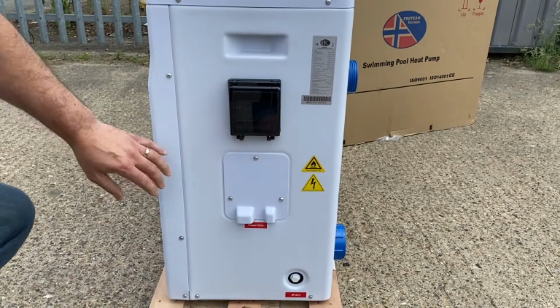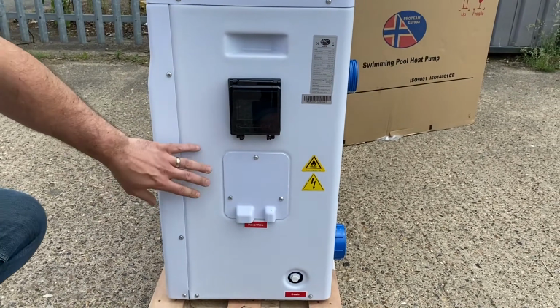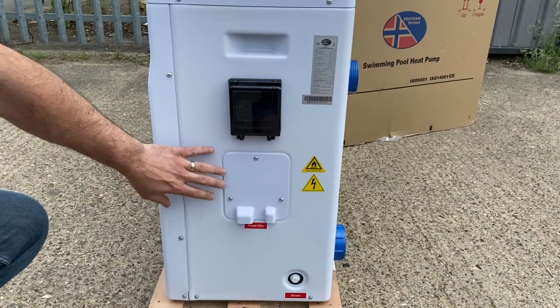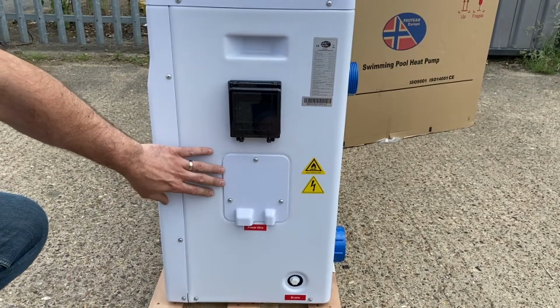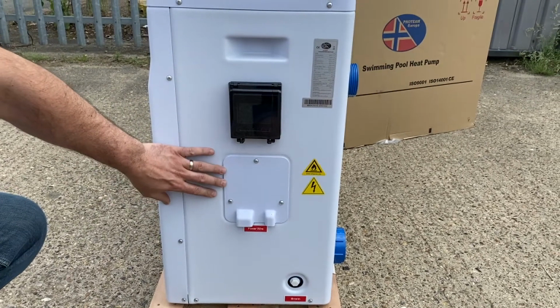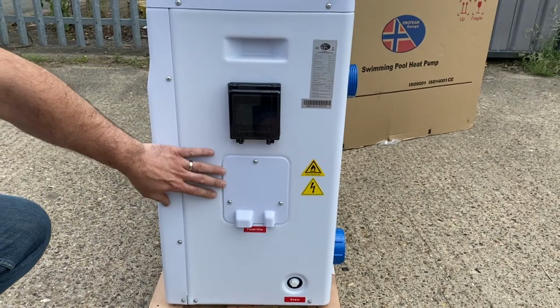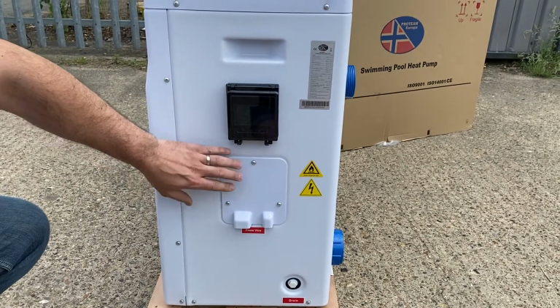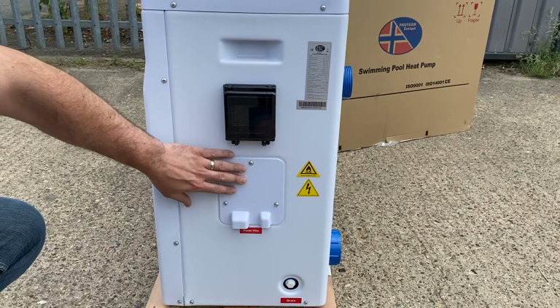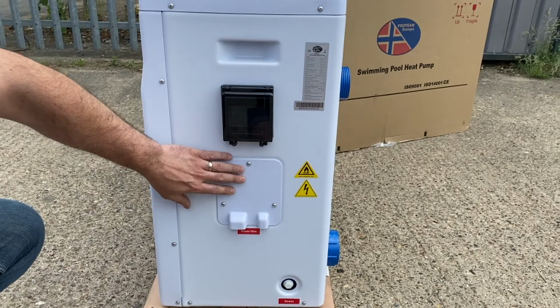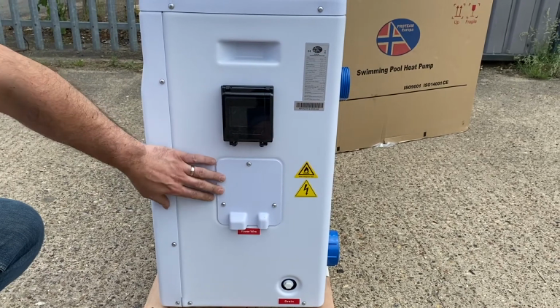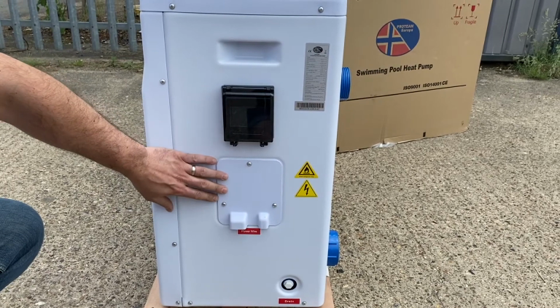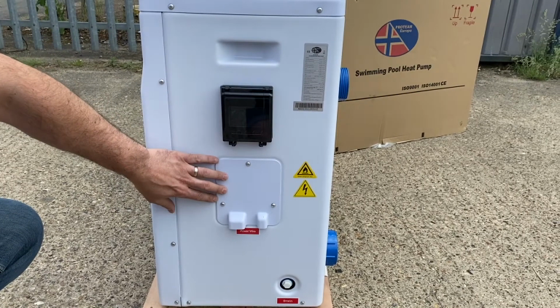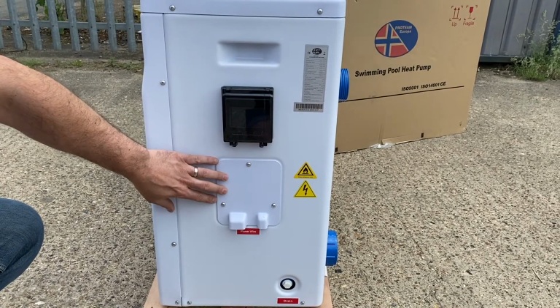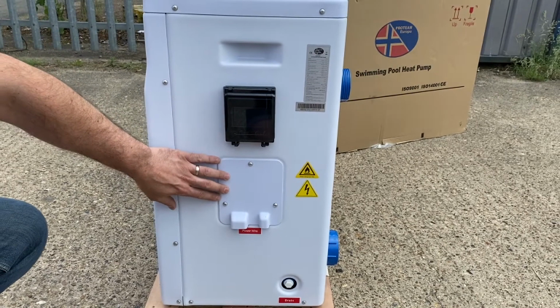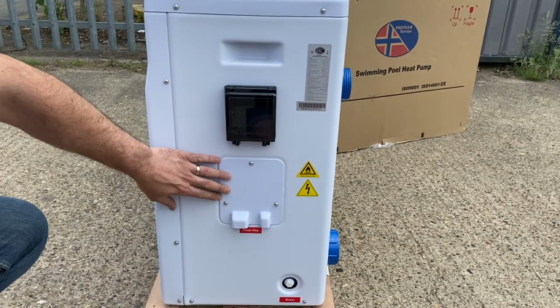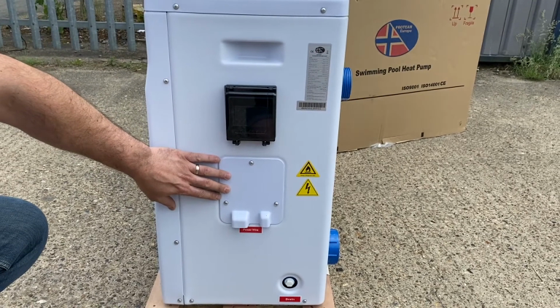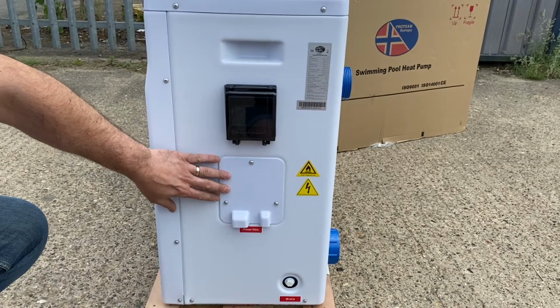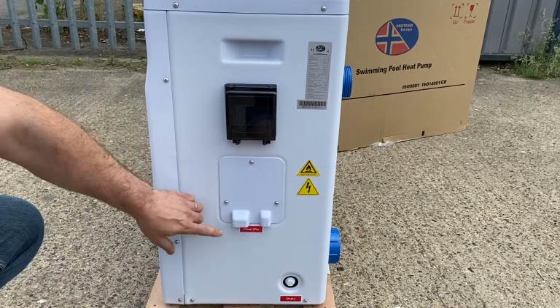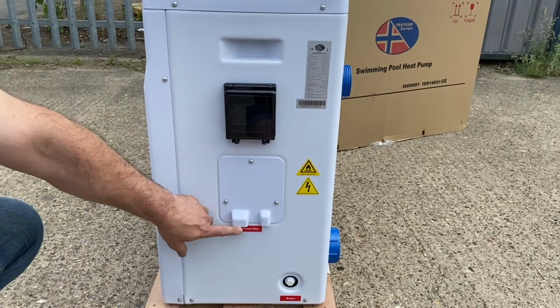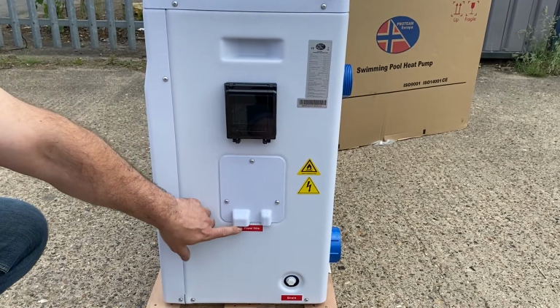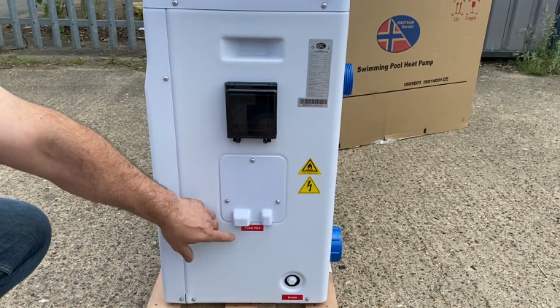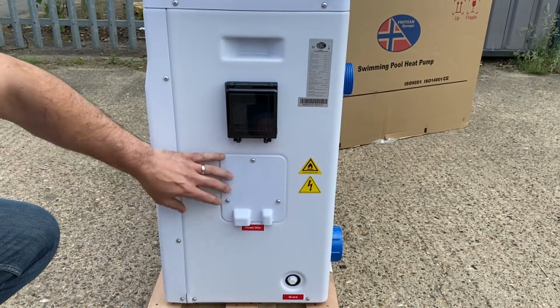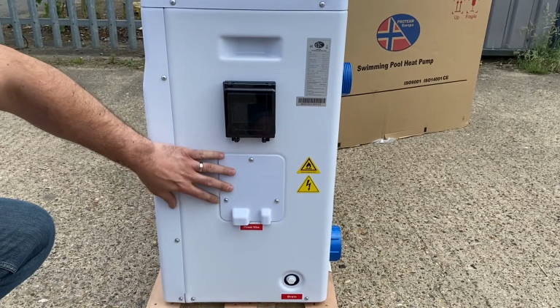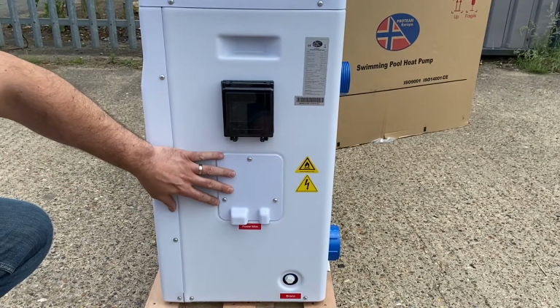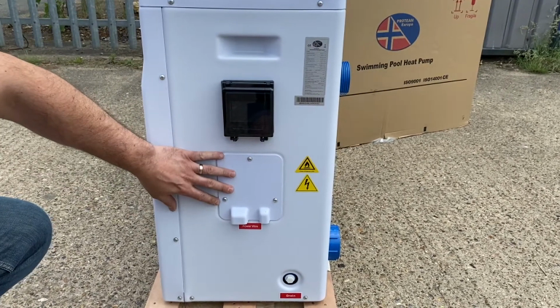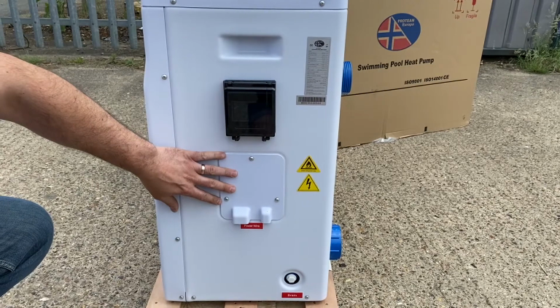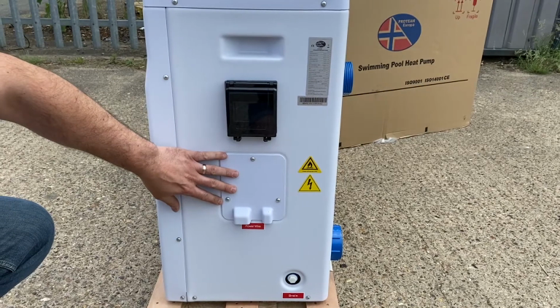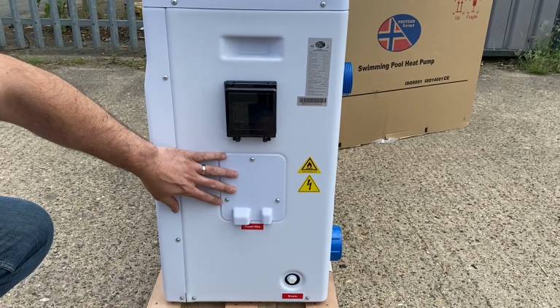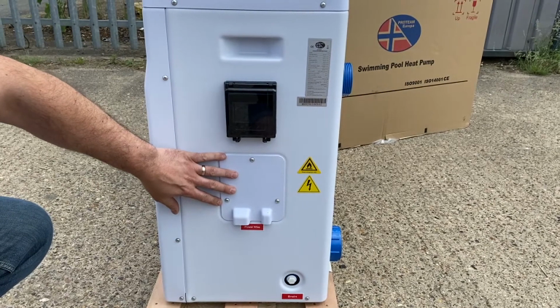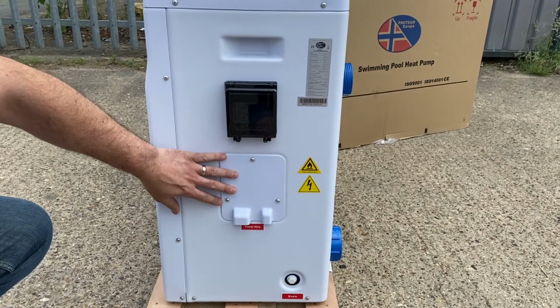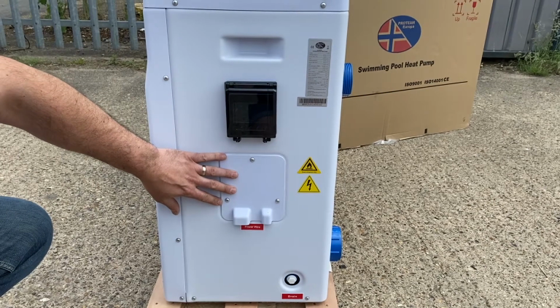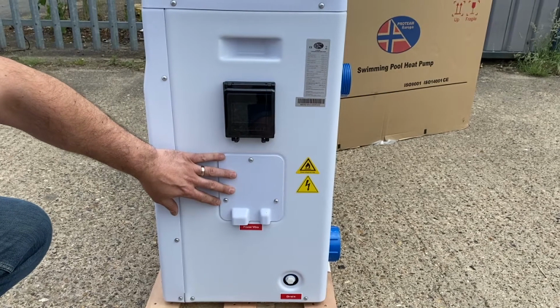We've got the electrical compartment here, which is removed so you can terminate the live, neutral, and earth power supply into the heat pump. This keeps it all dry.